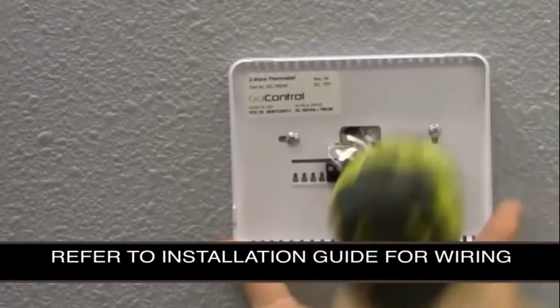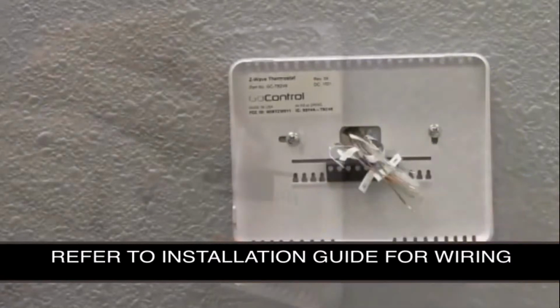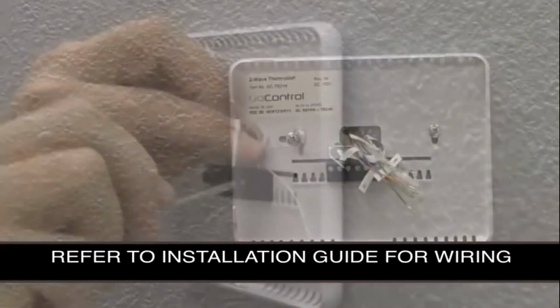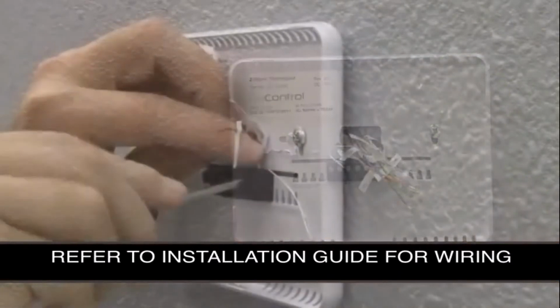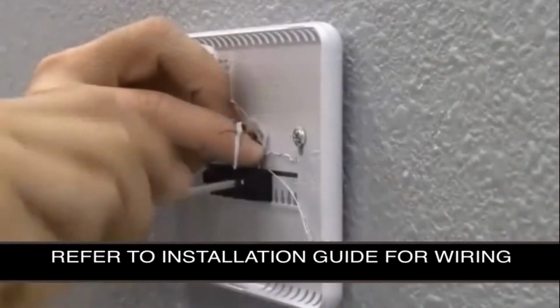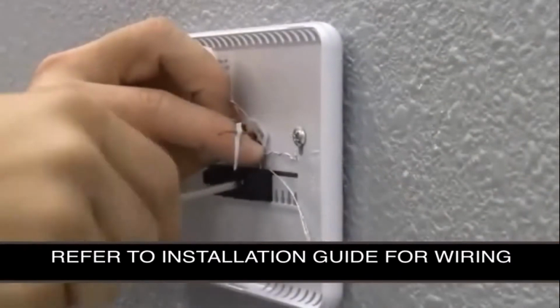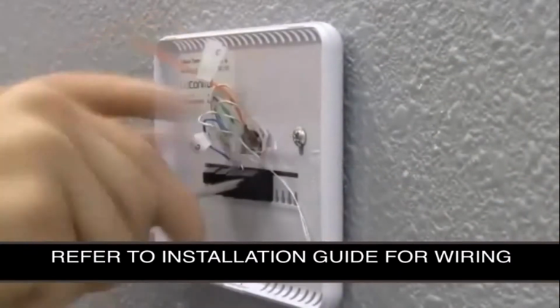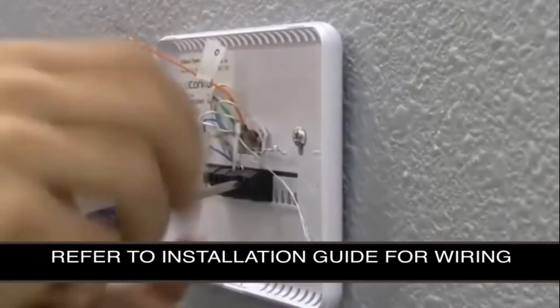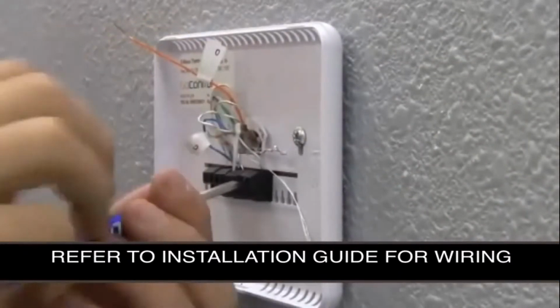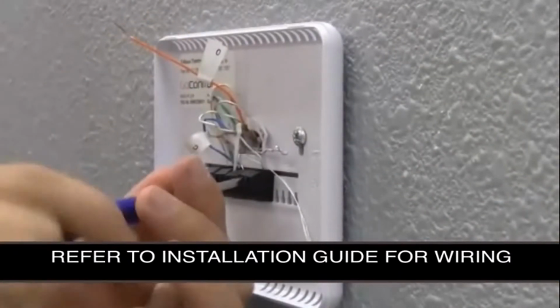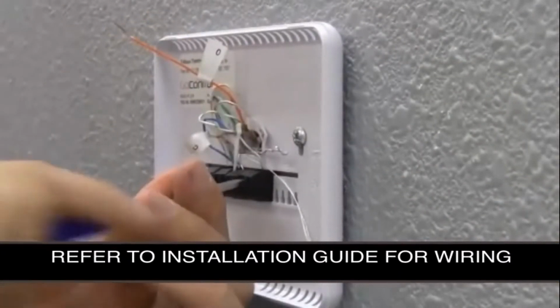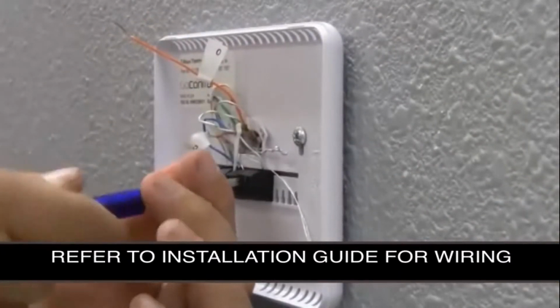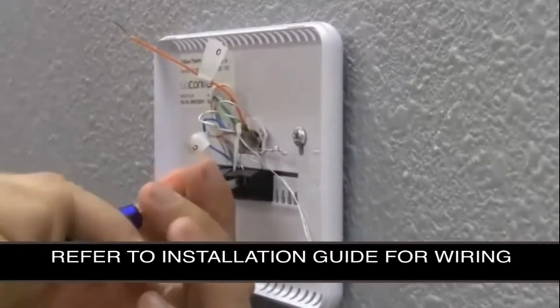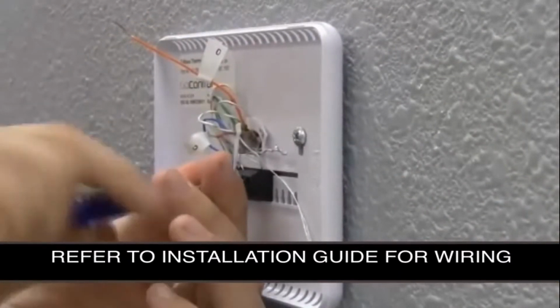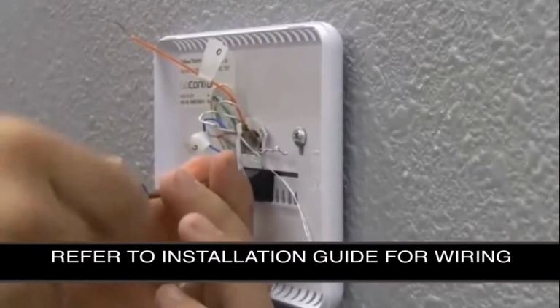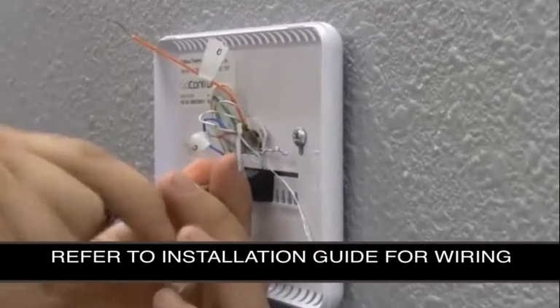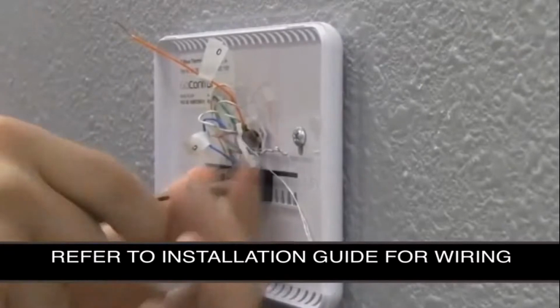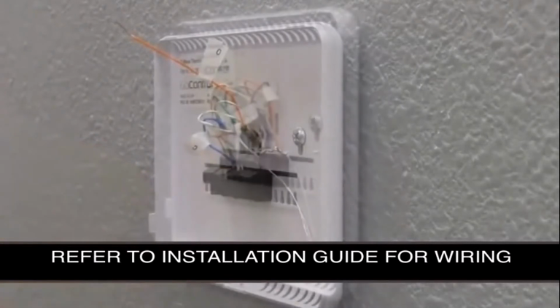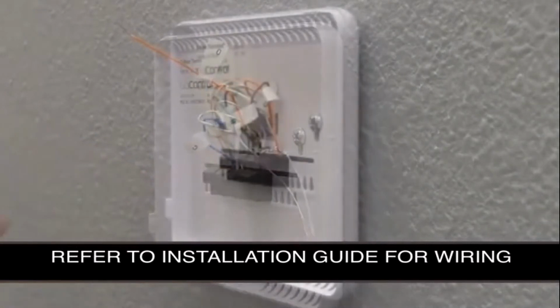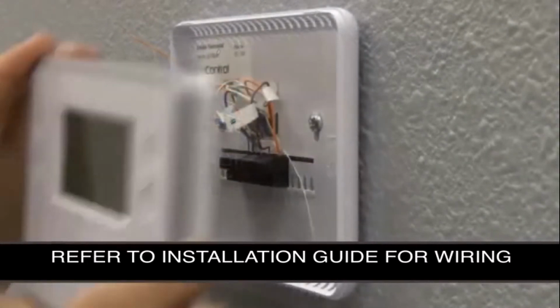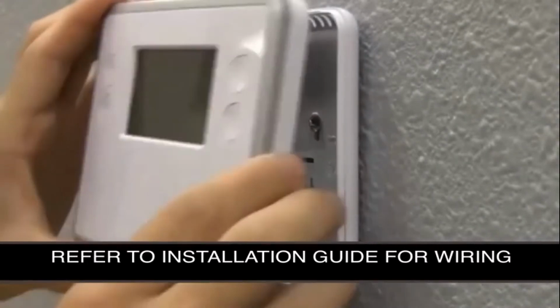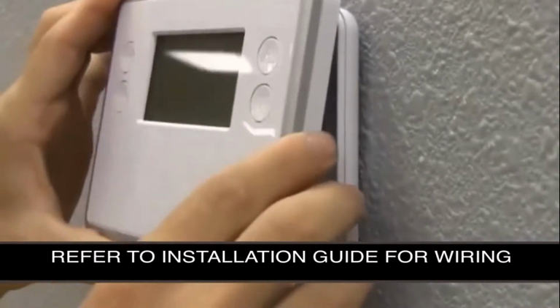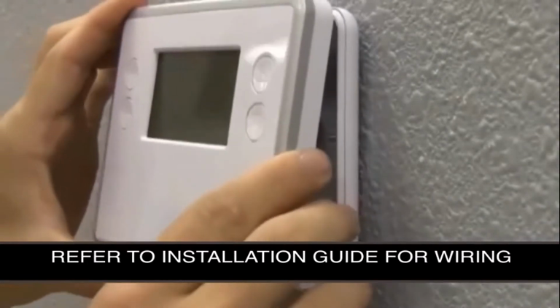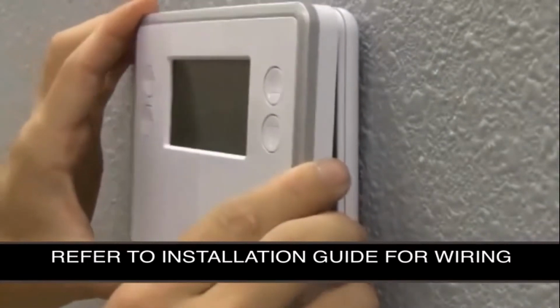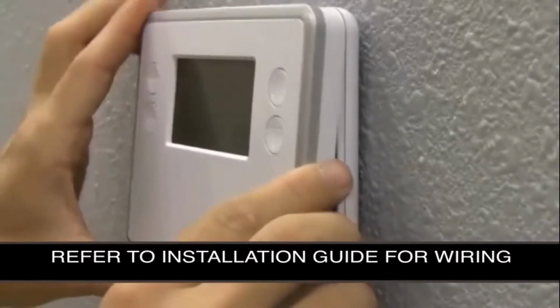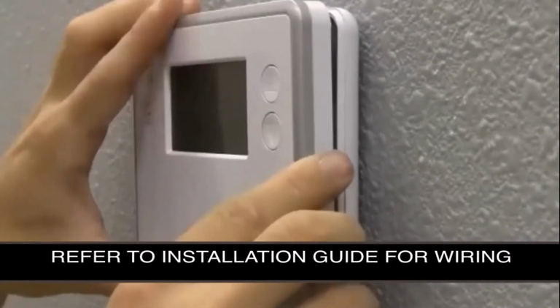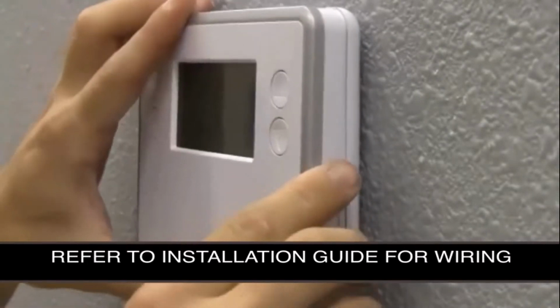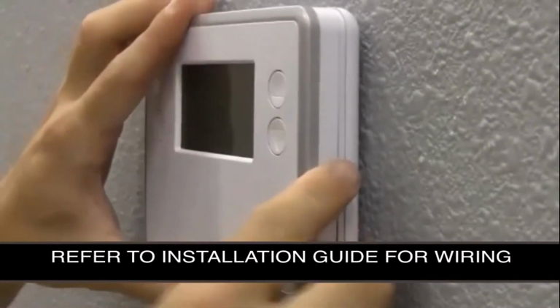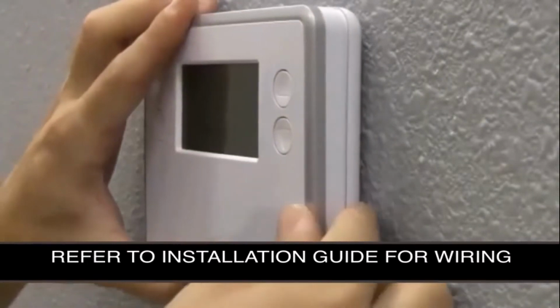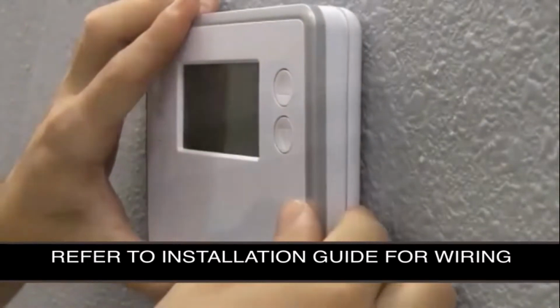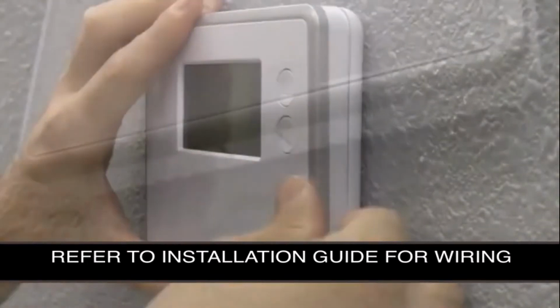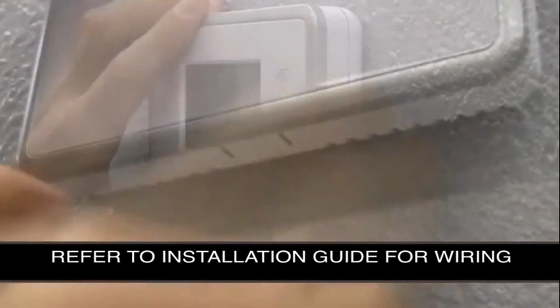Once mounted, find the appropriate wiring setup in the TBZ48 installation guide. Once the wiring is complete, attach the front panel to the back panel.